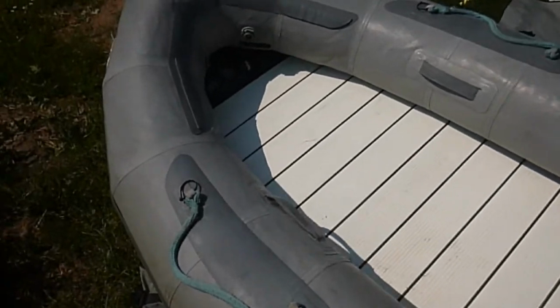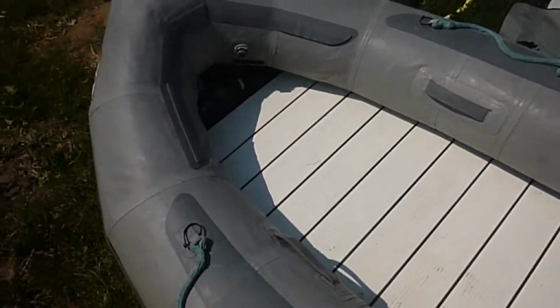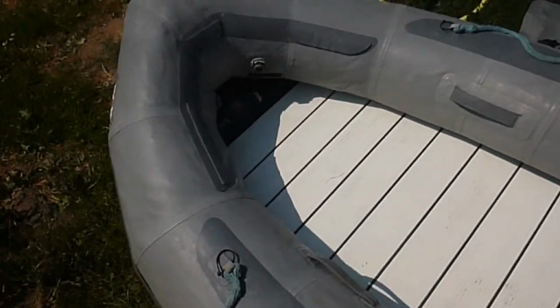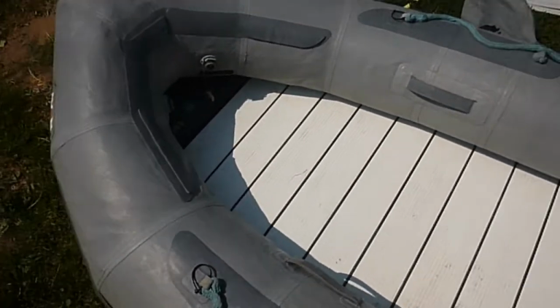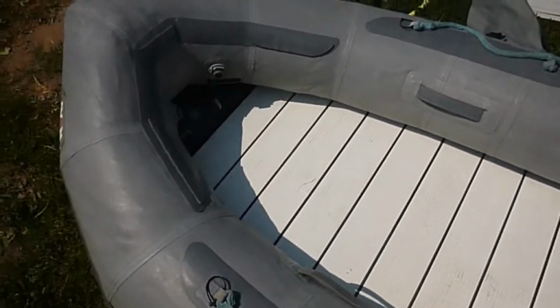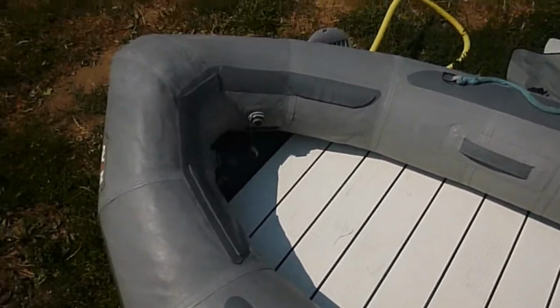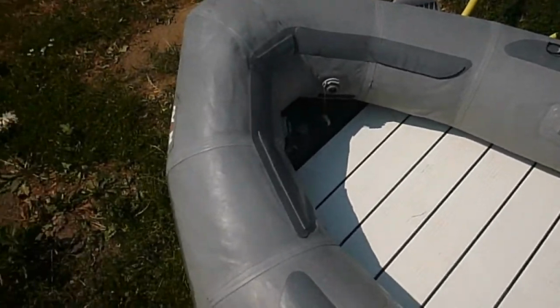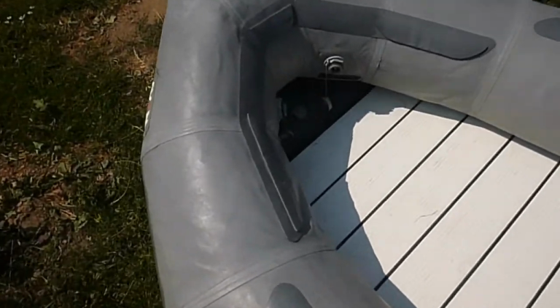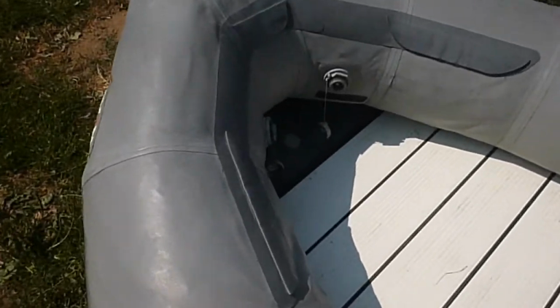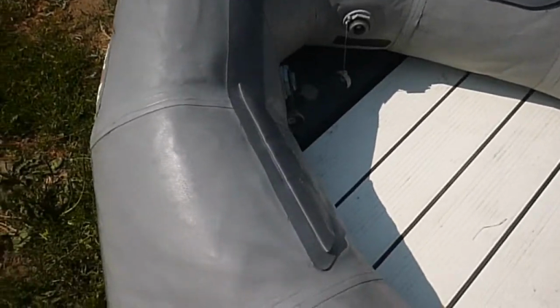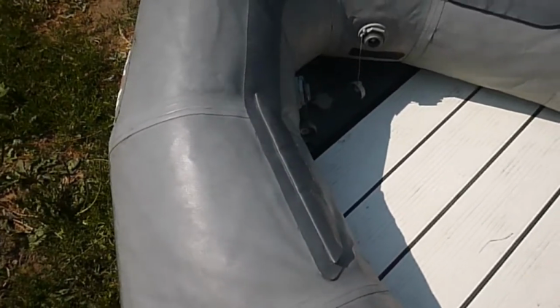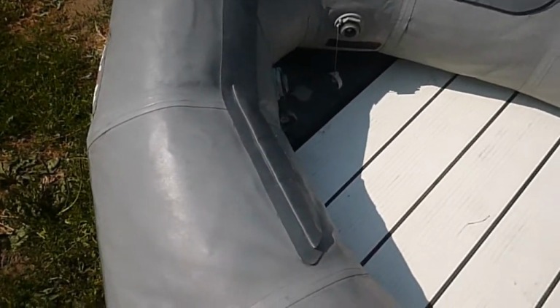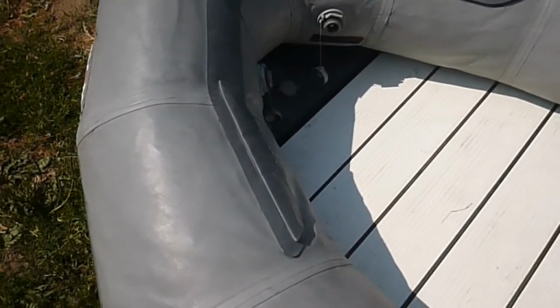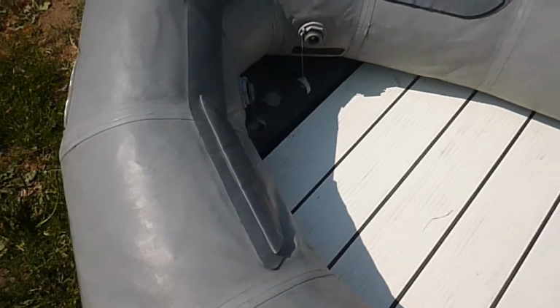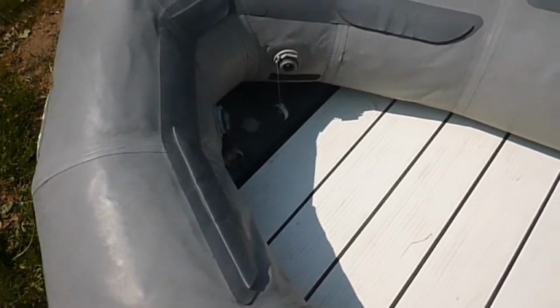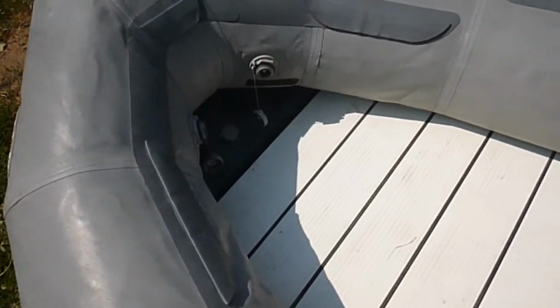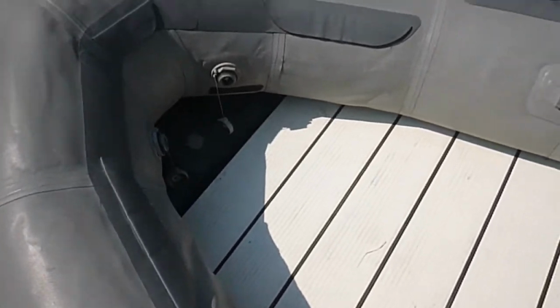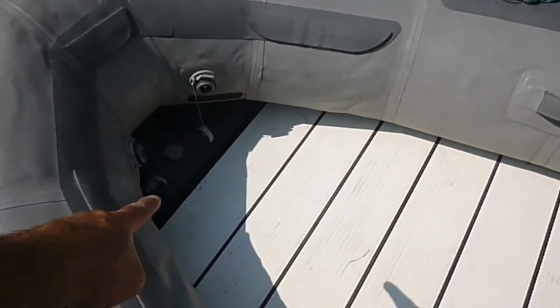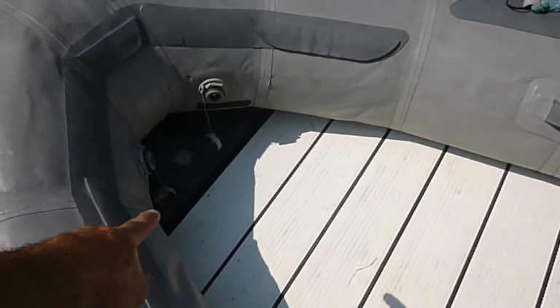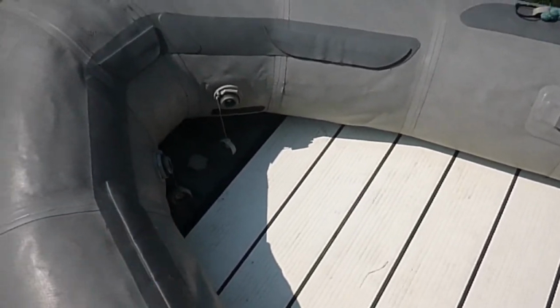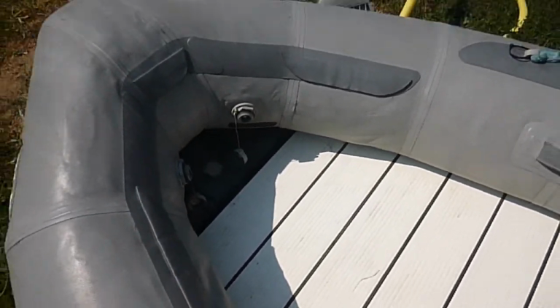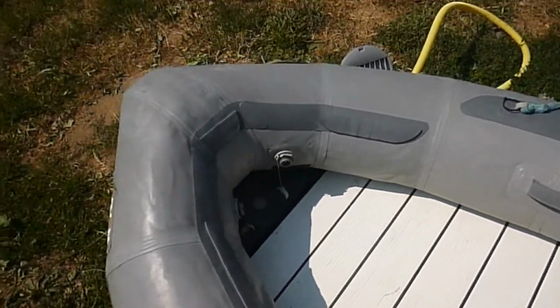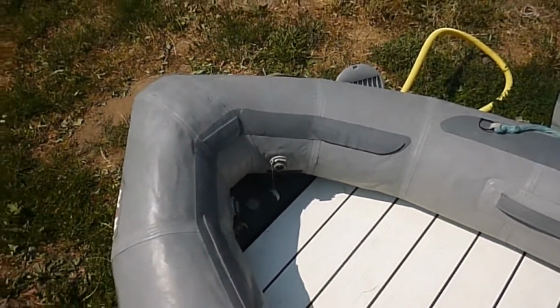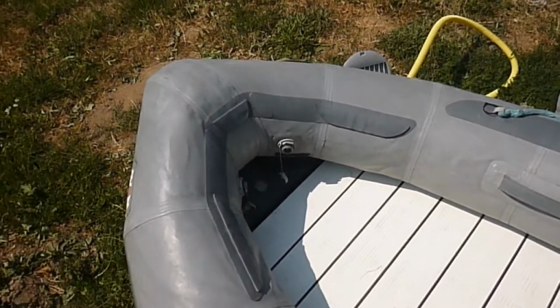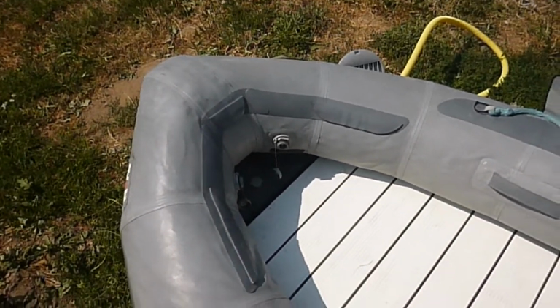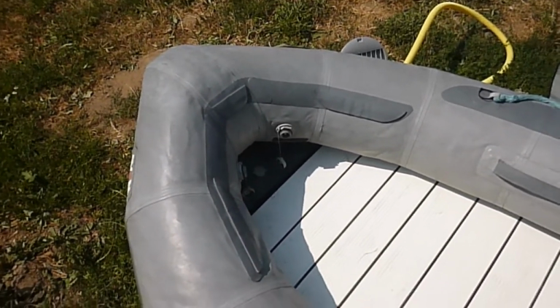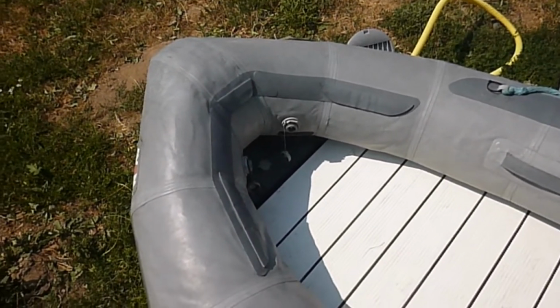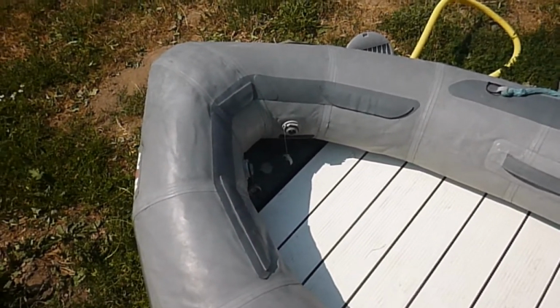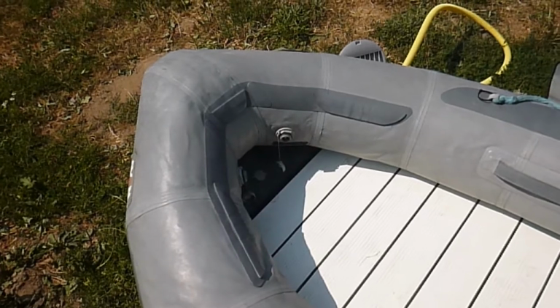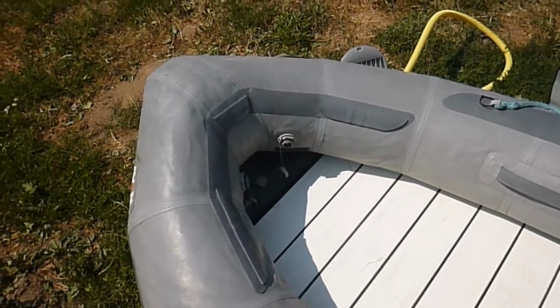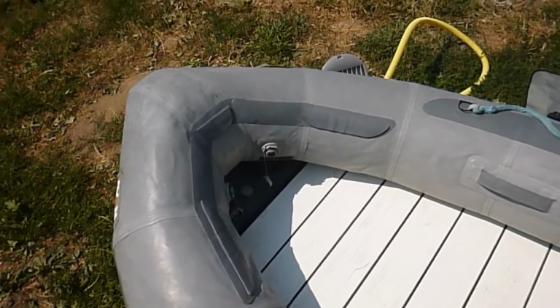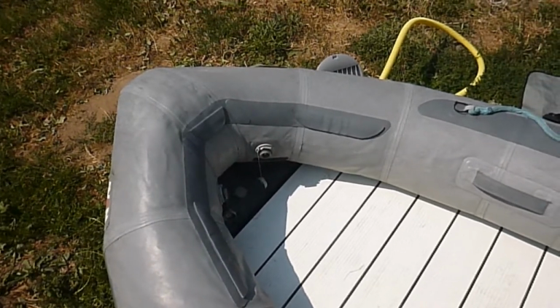Now that you've got the floor in, you can go ahead and inflate these tubes the rest of the way, and you can inflate the keel. That's going to give this the V bottom, and that's going to help it handle a lot better.